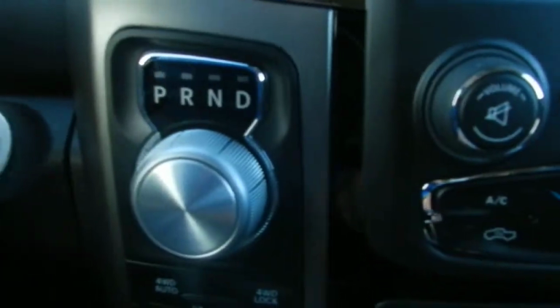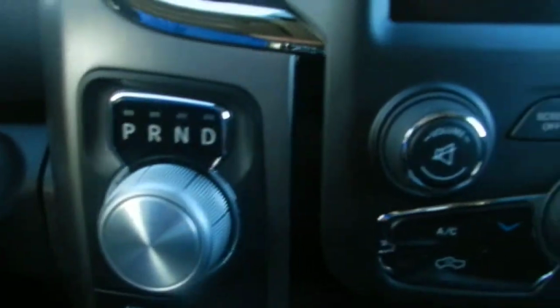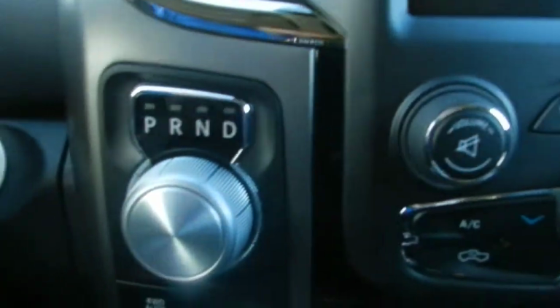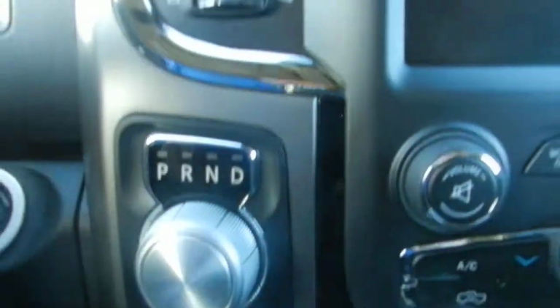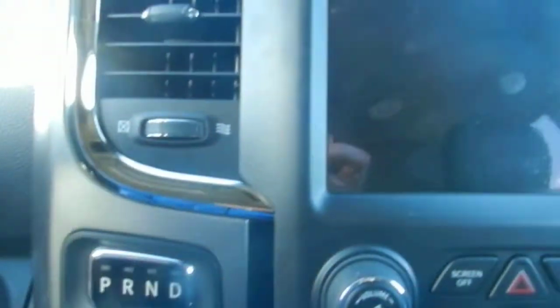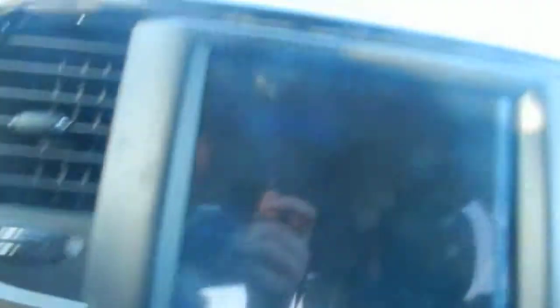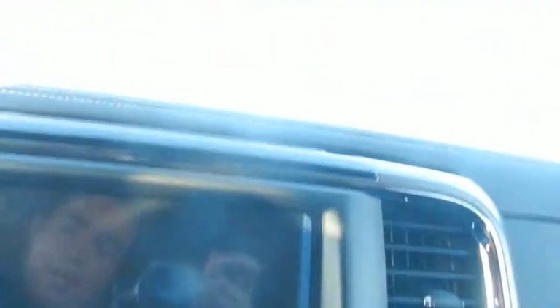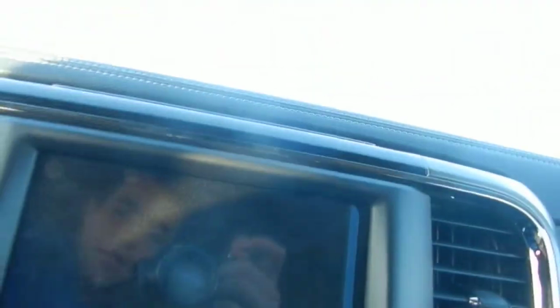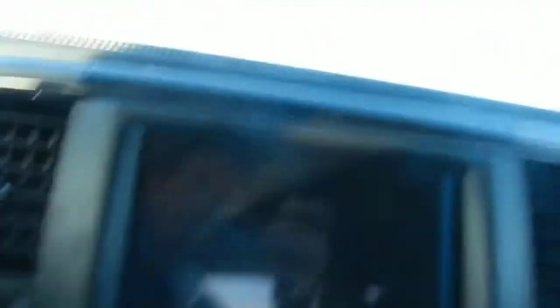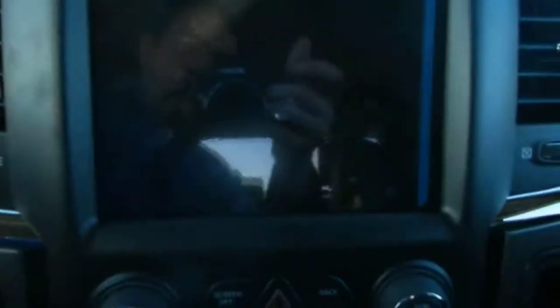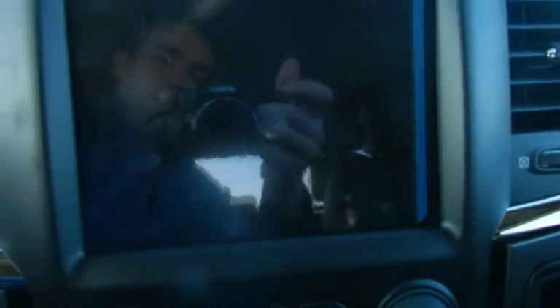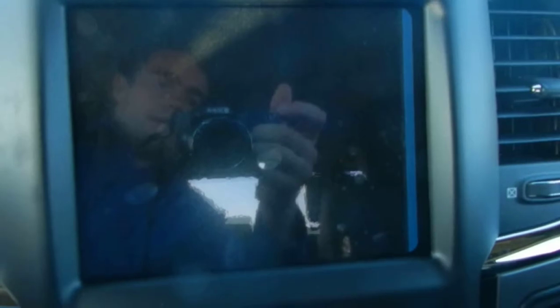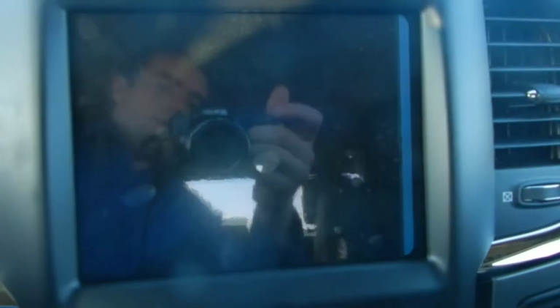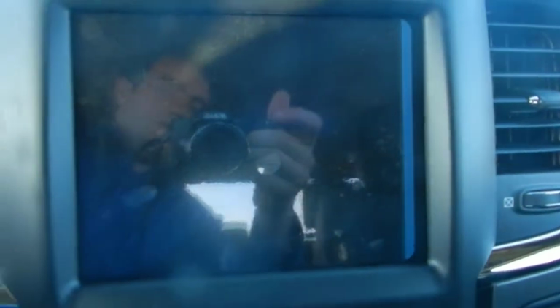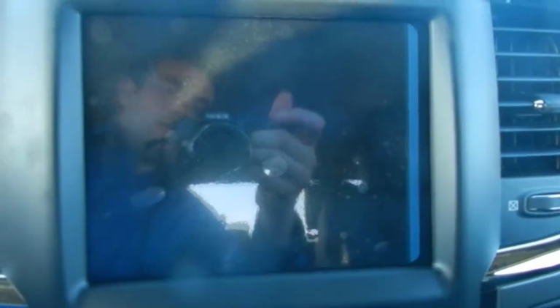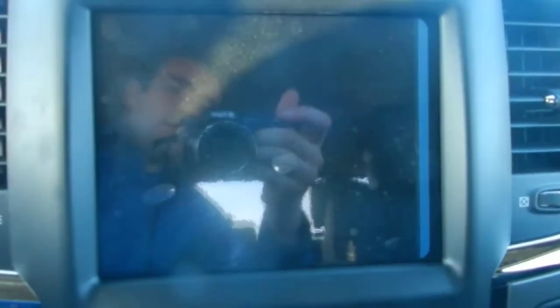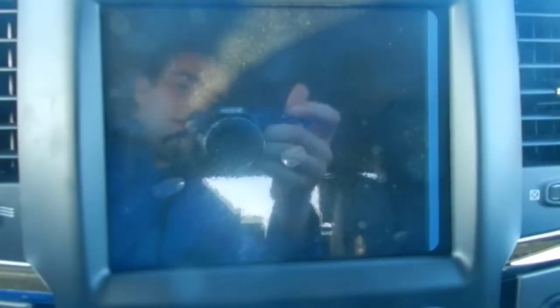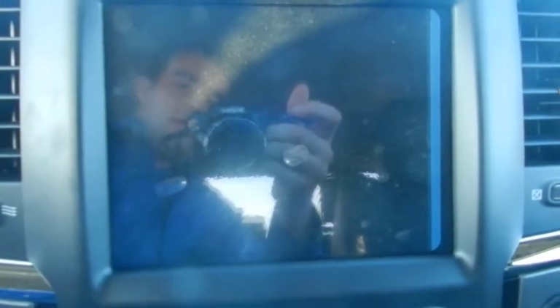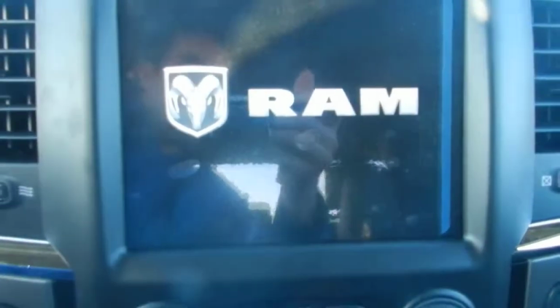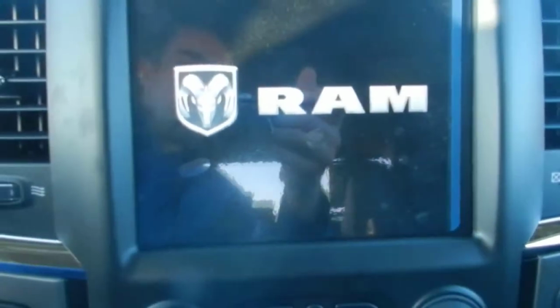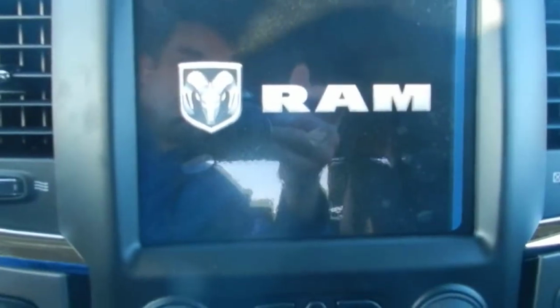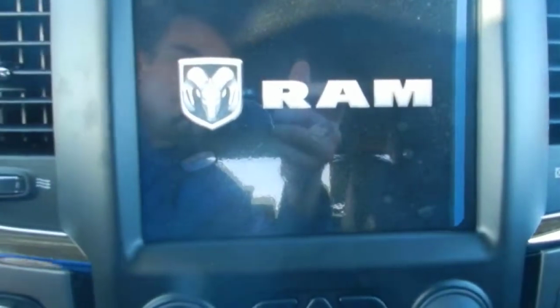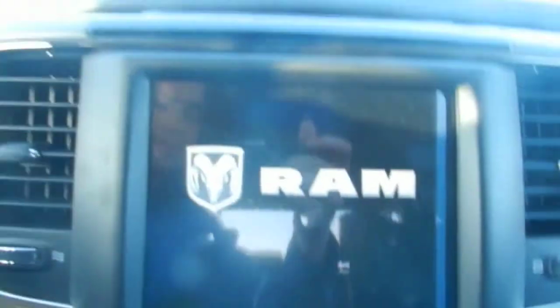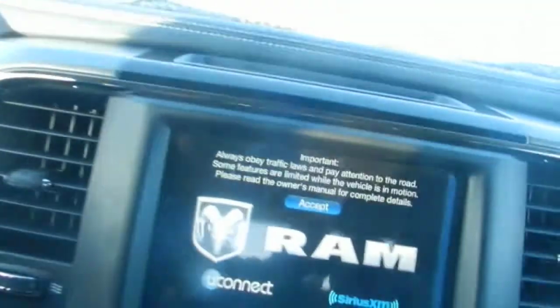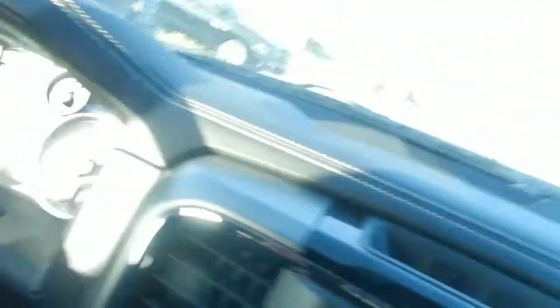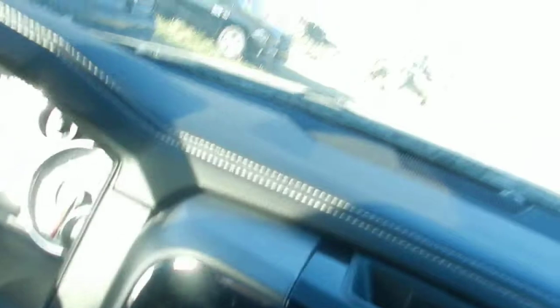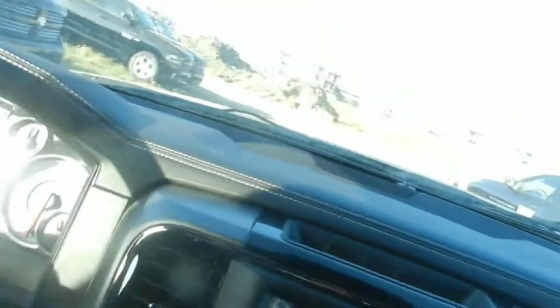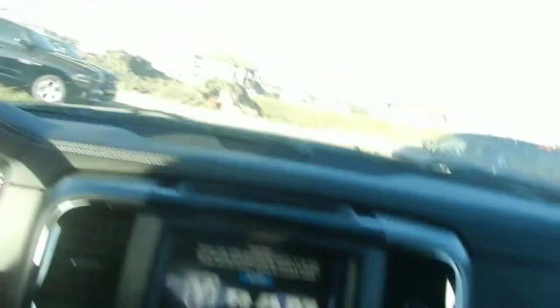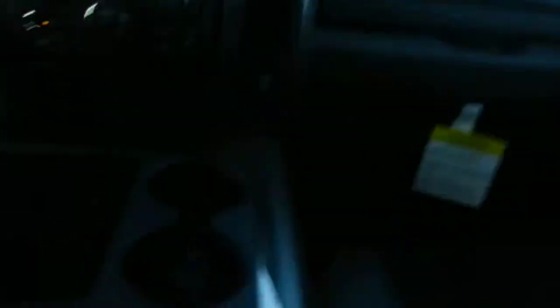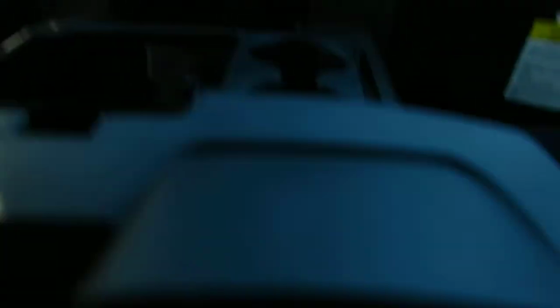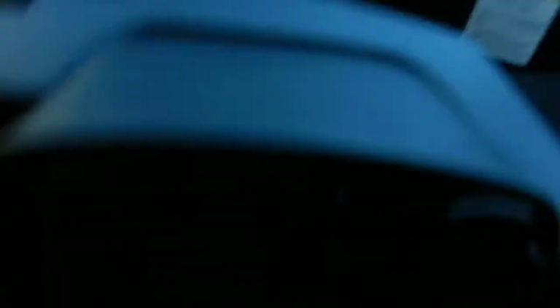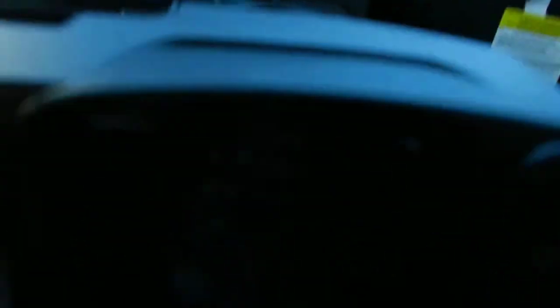There's a dial for the 8 speed transmission, and Uconnect 8.4. Media plug-ins are located here as well.